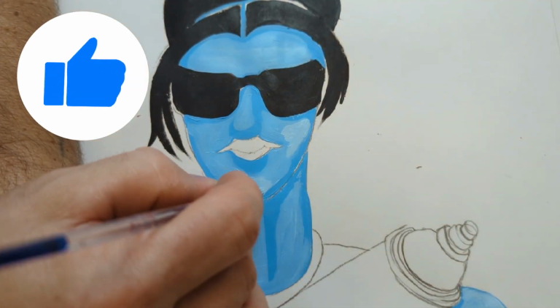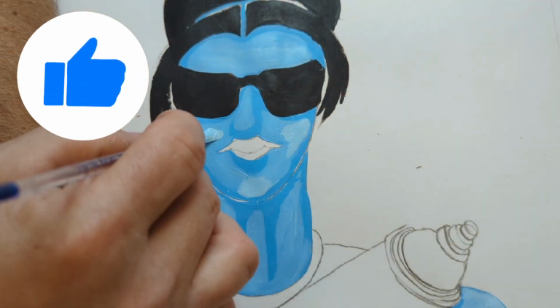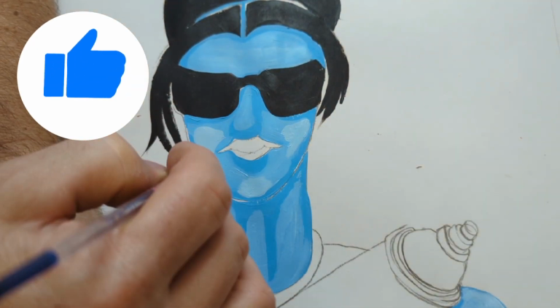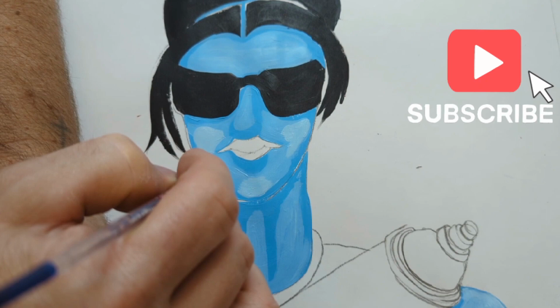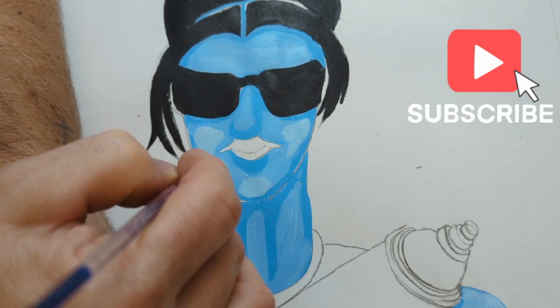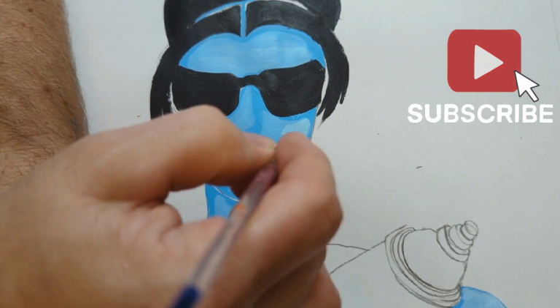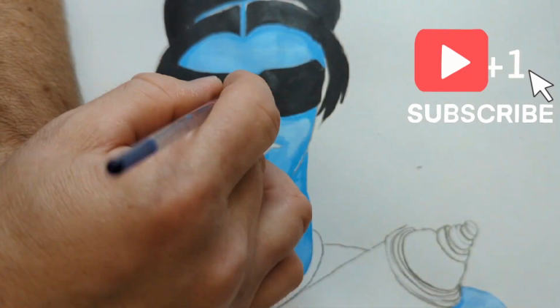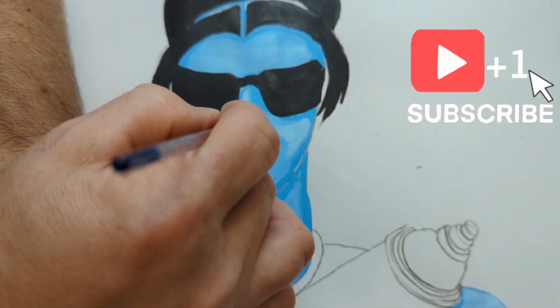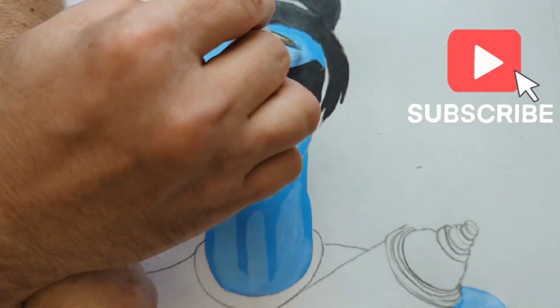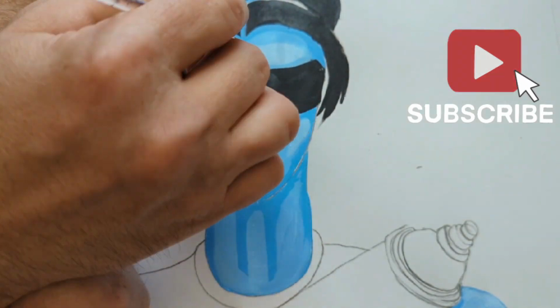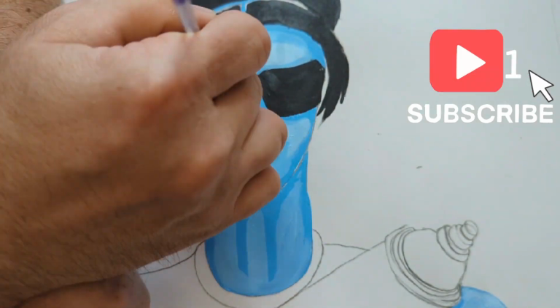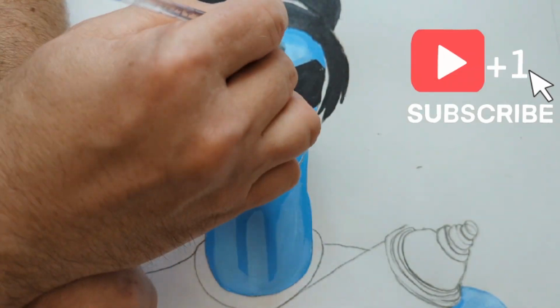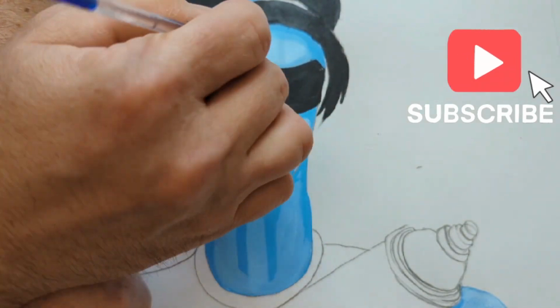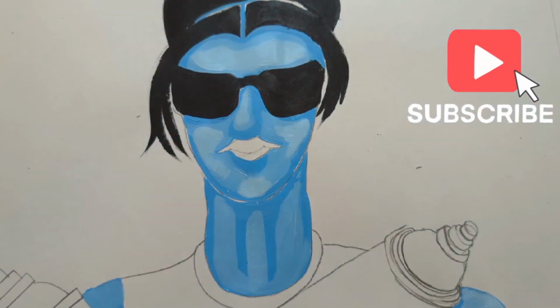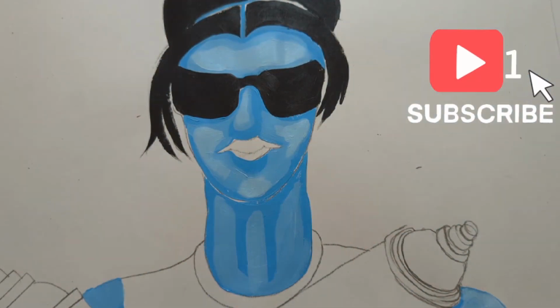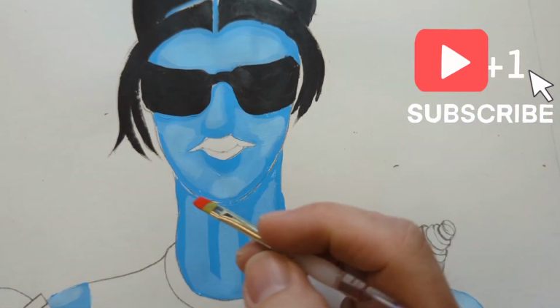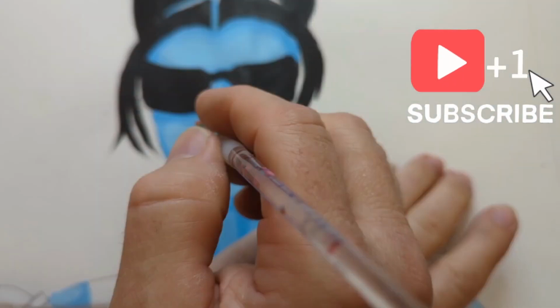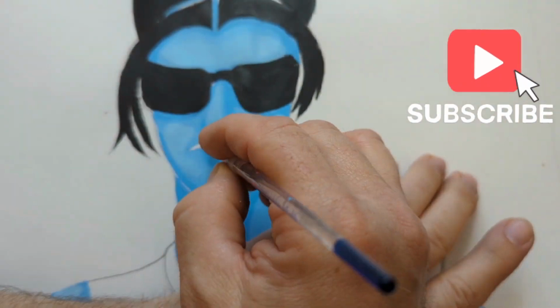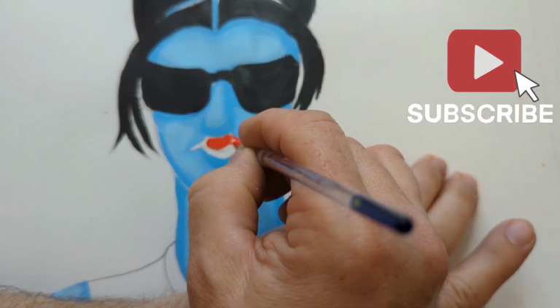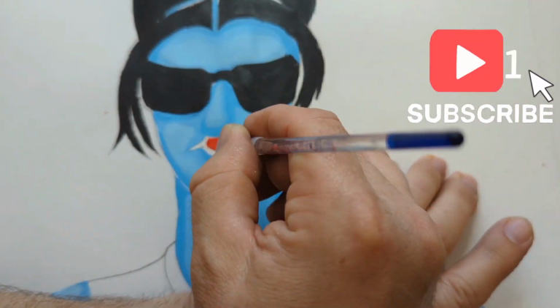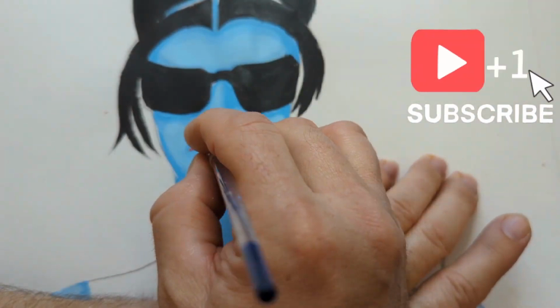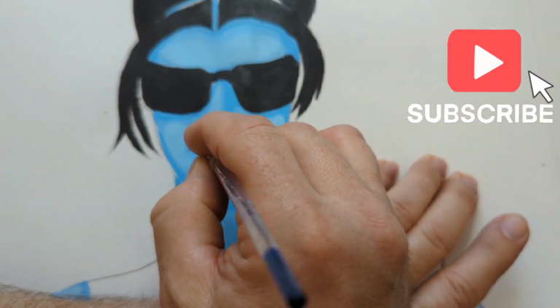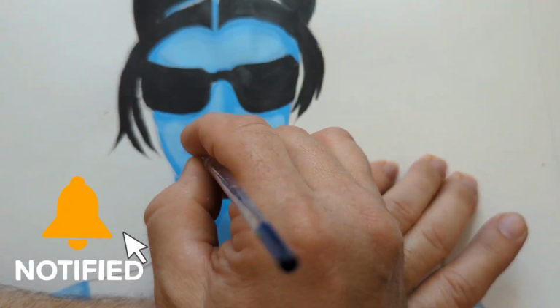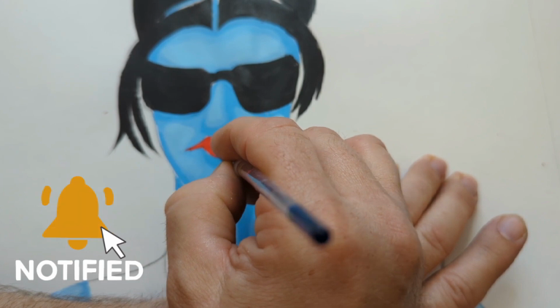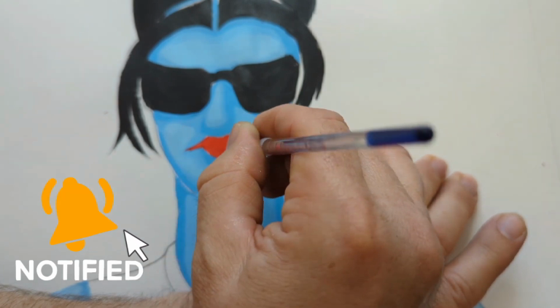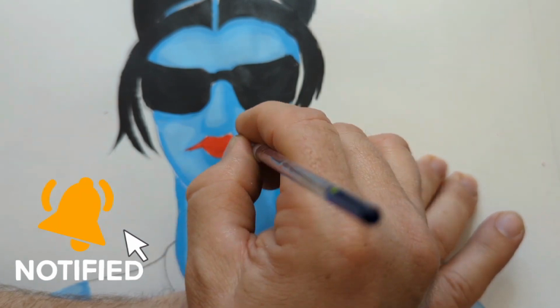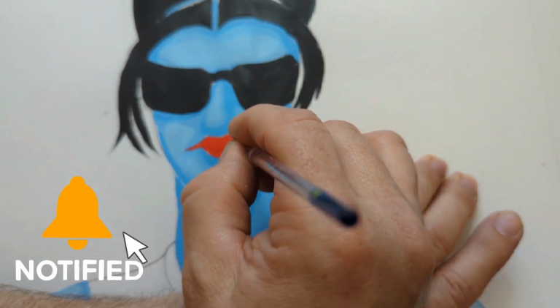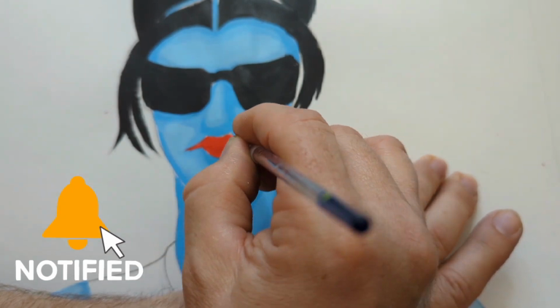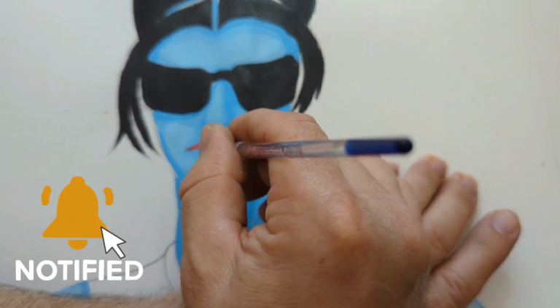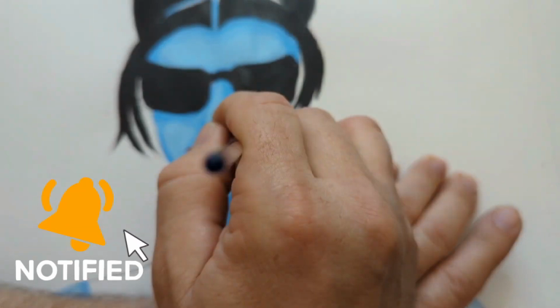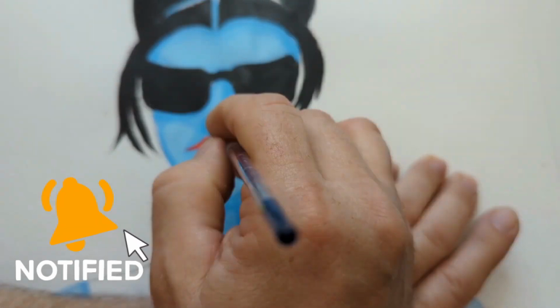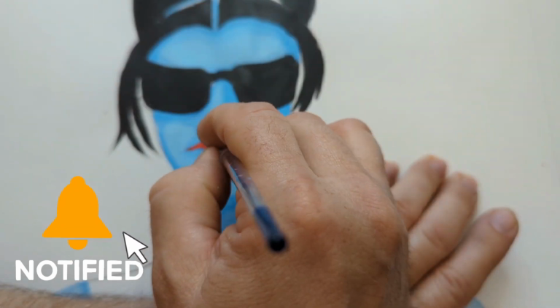I'm adding a little bit more light here and blending it into the face. I want to brighten her up some — not too bright, but a little bit.